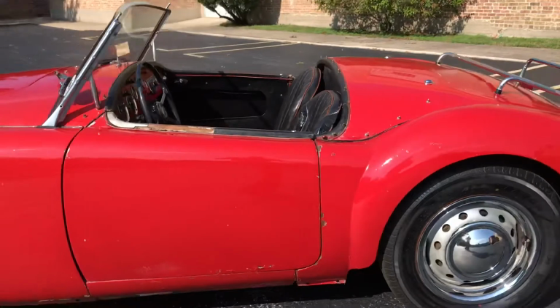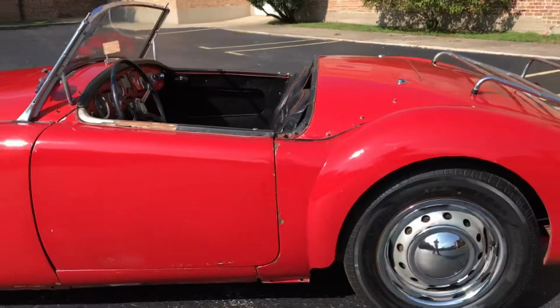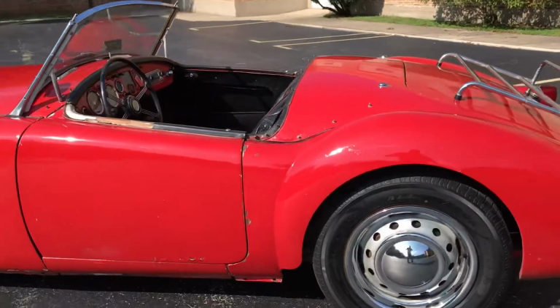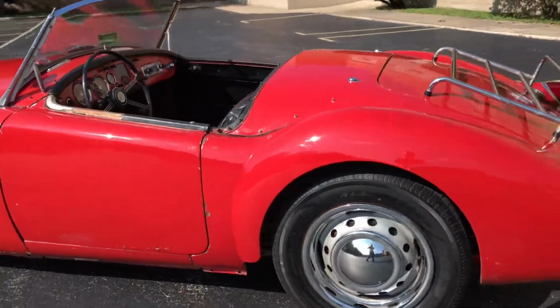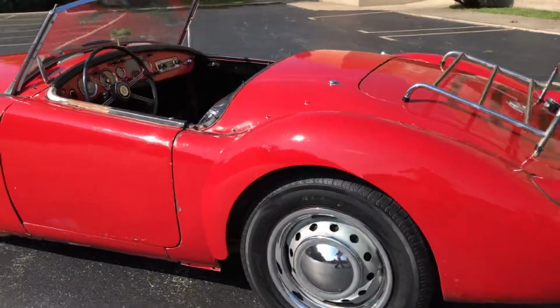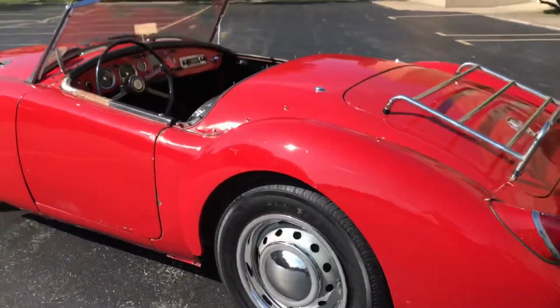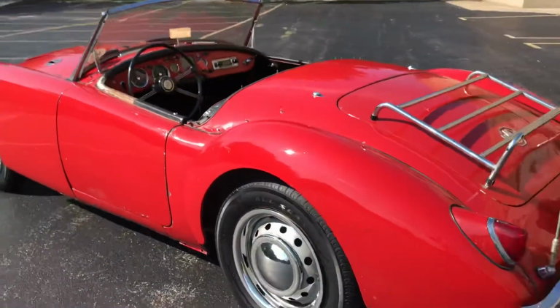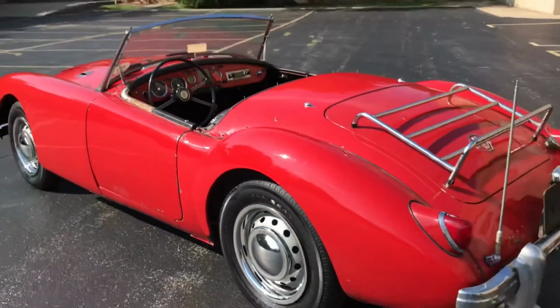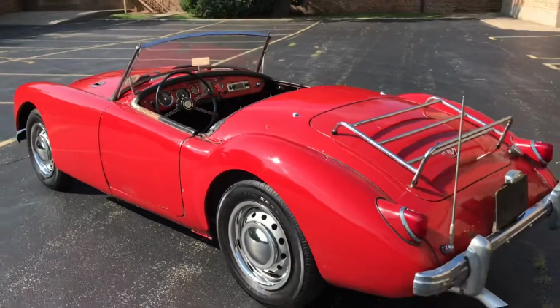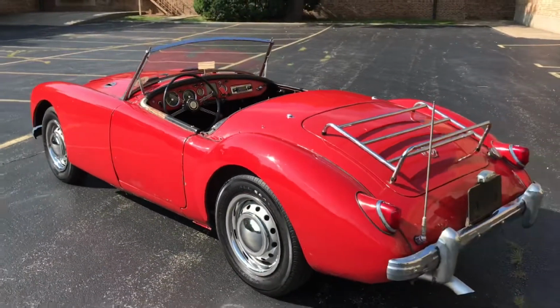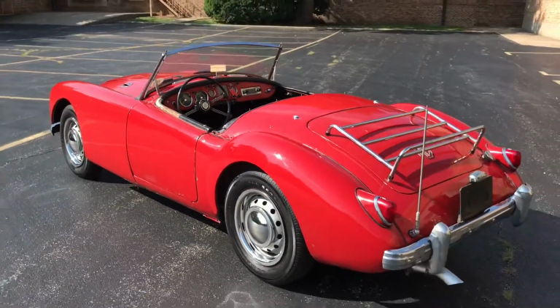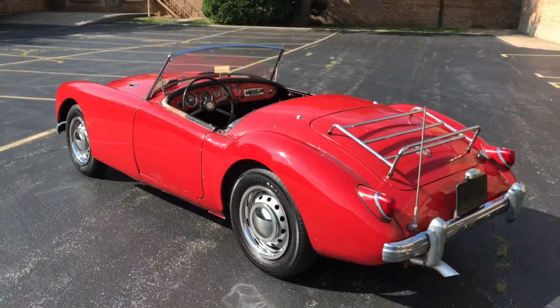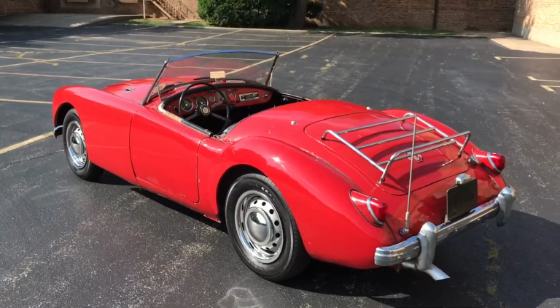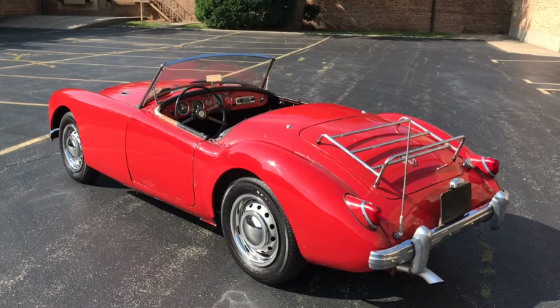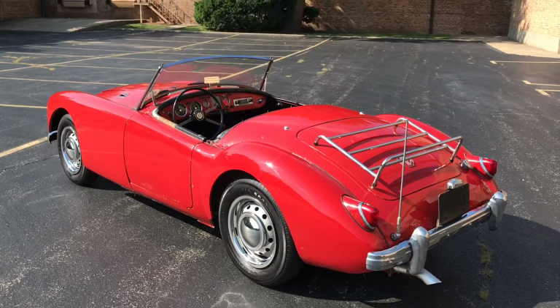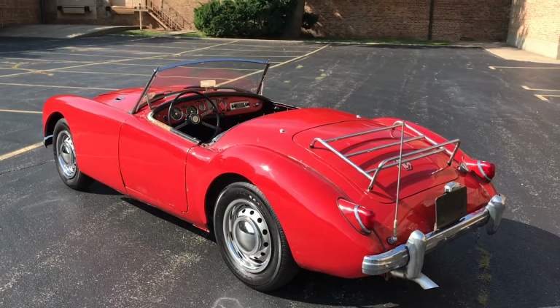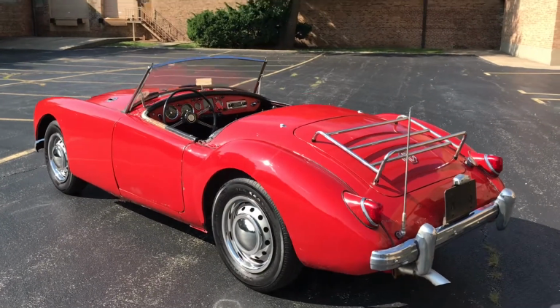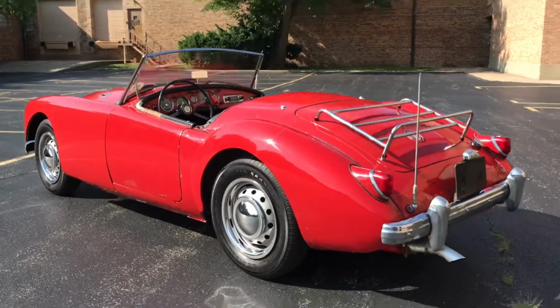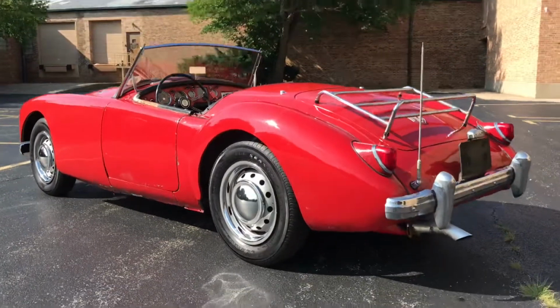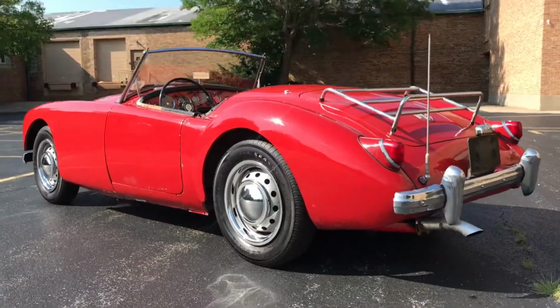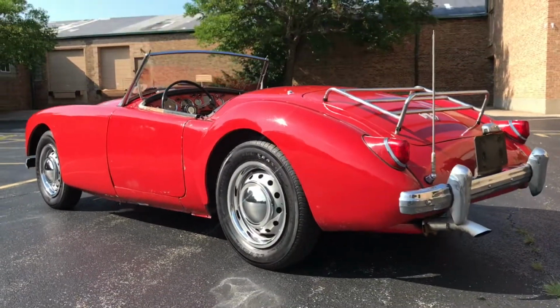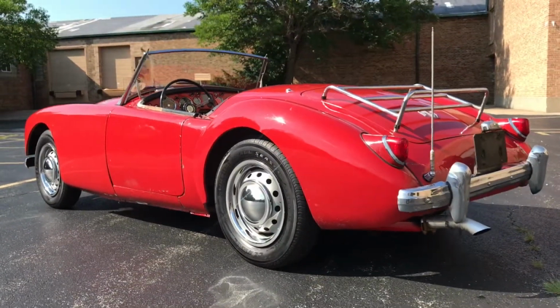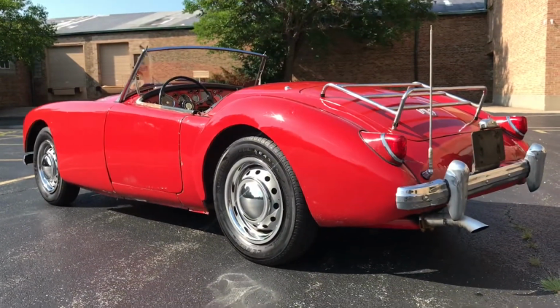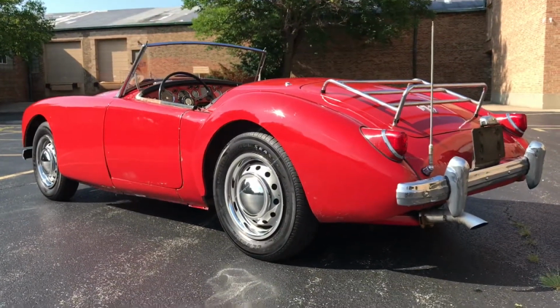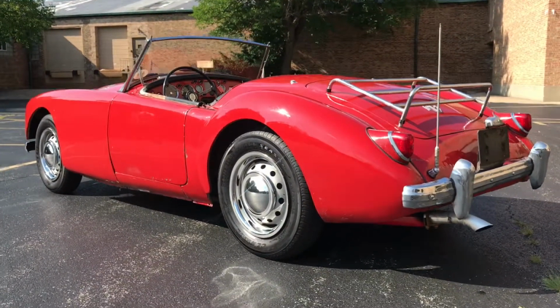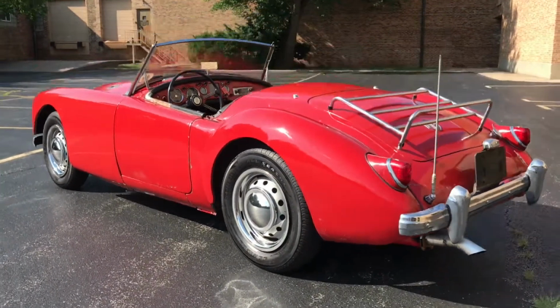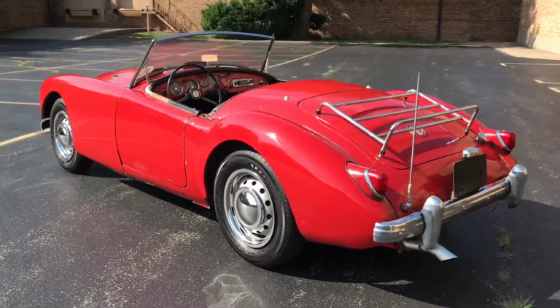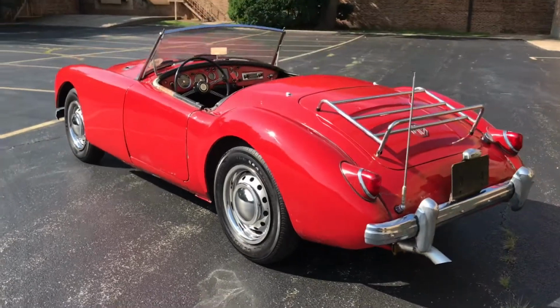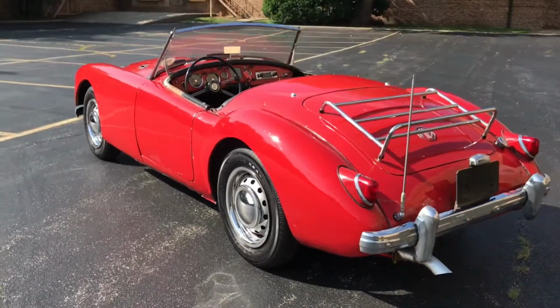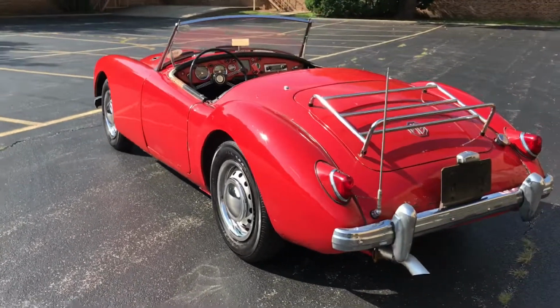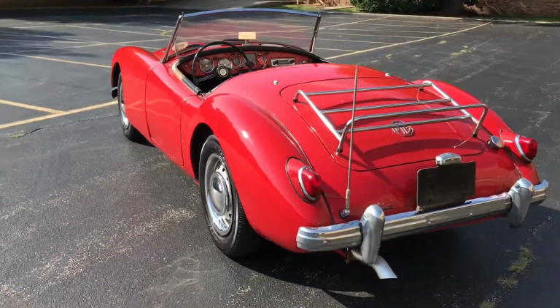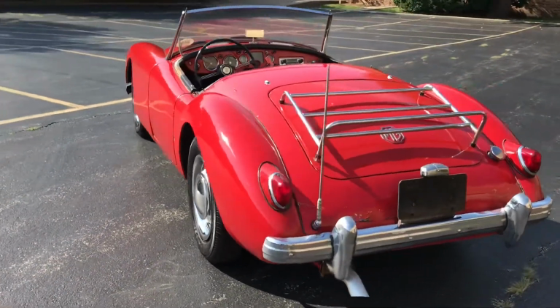The body on this car is quite good. While obviously the paint shows its age, there's really not much for damage on the car. Chrome is quite good — there's some minor oxidation on the front bumper, but other than that it looks nice.